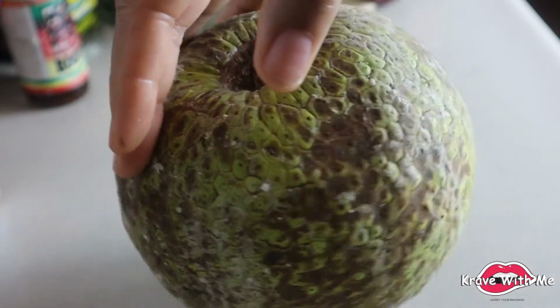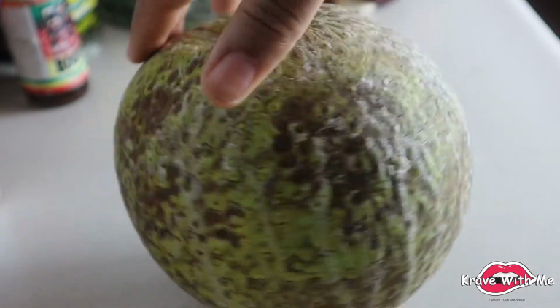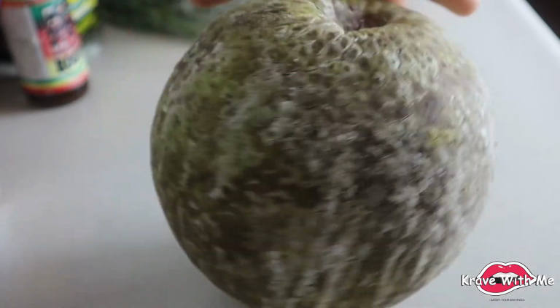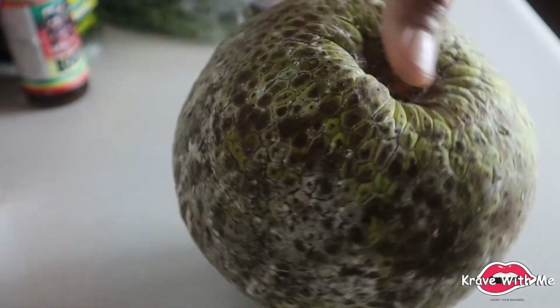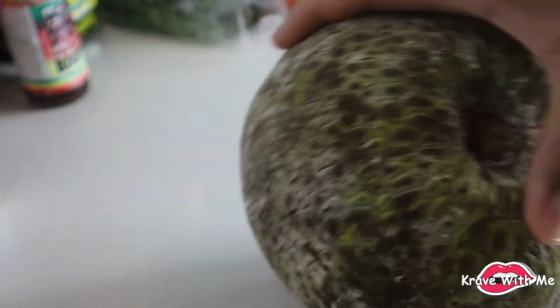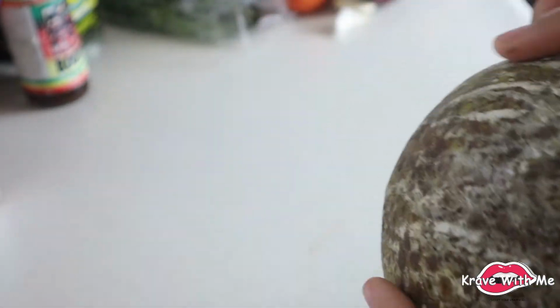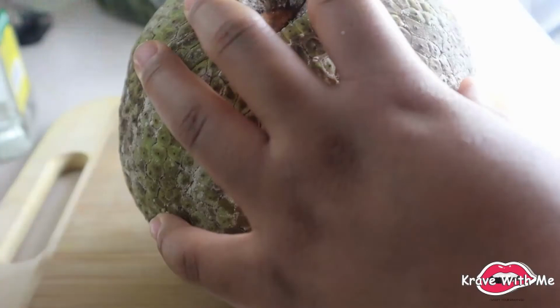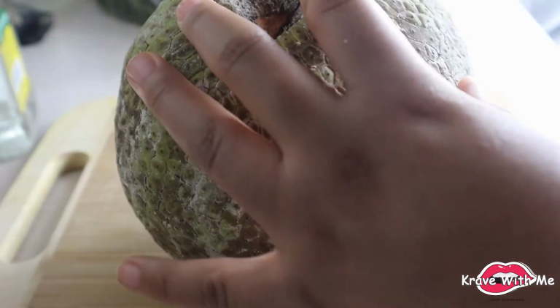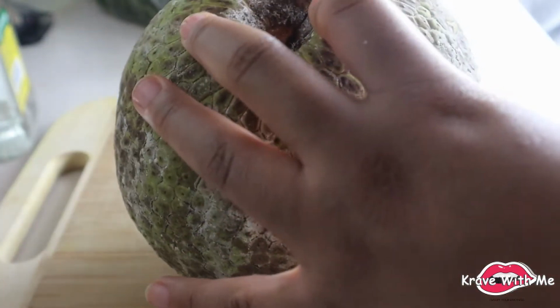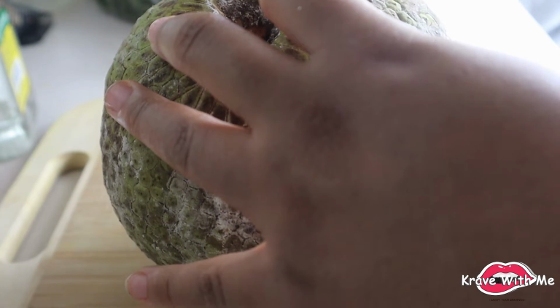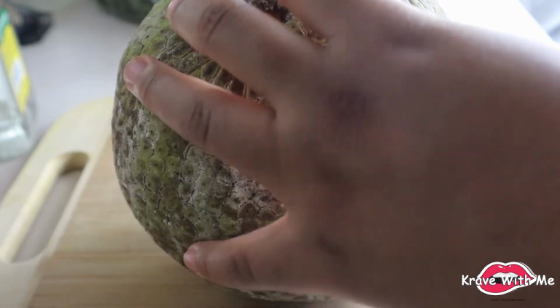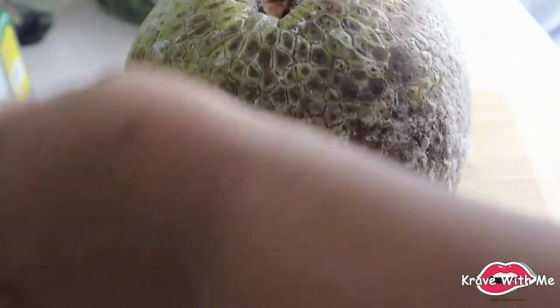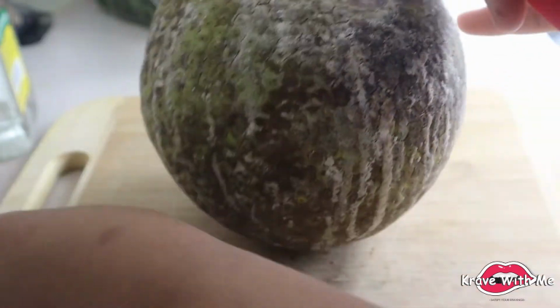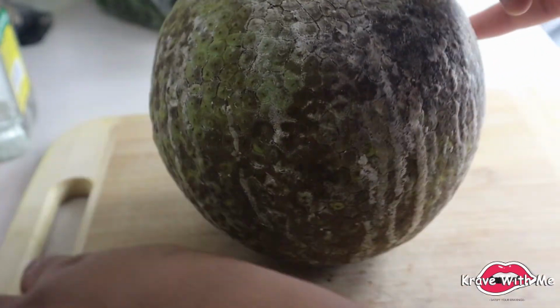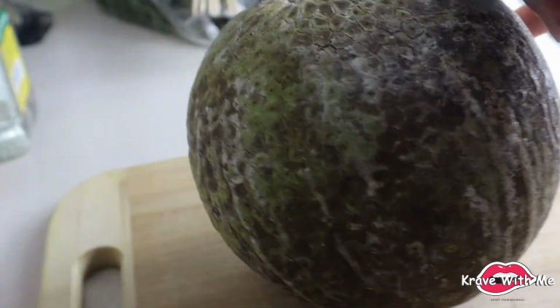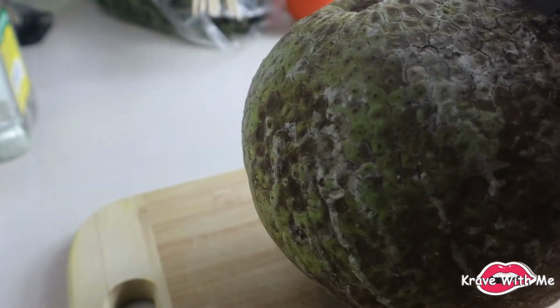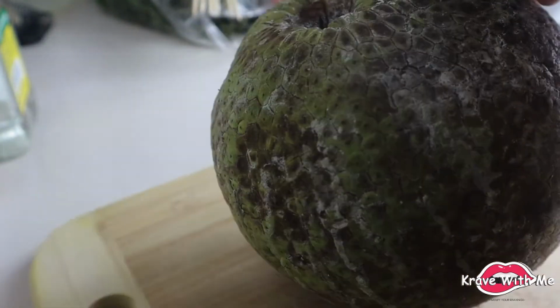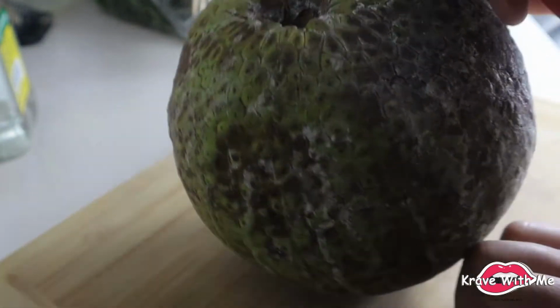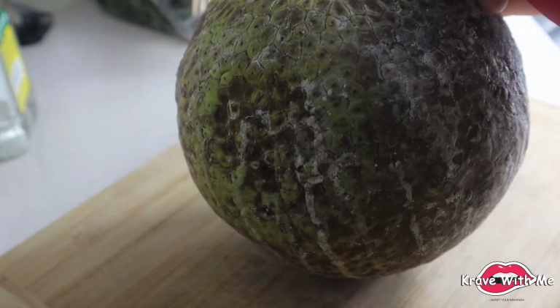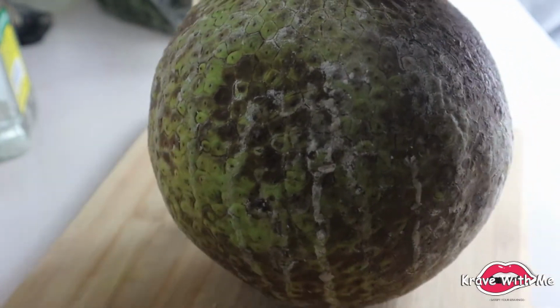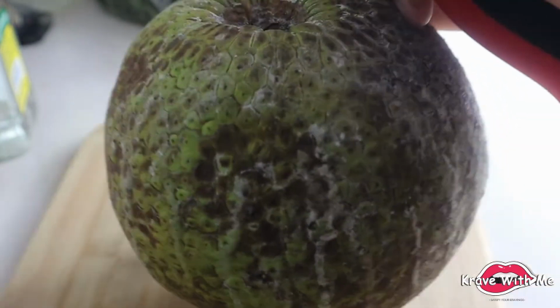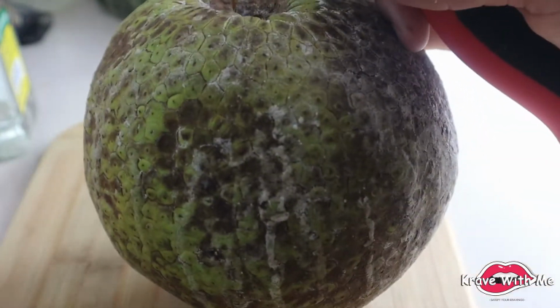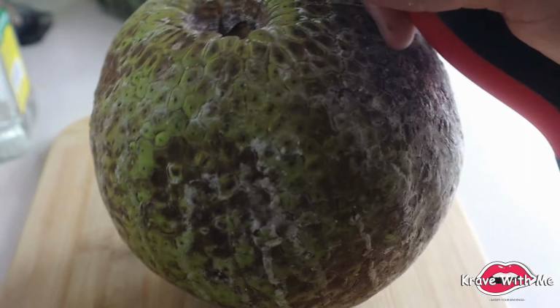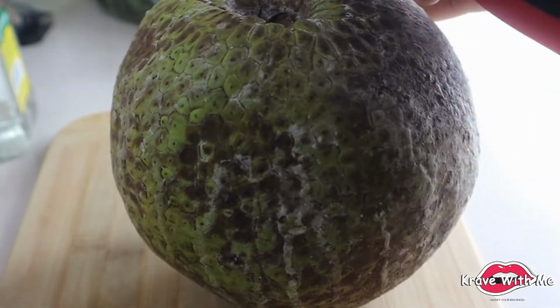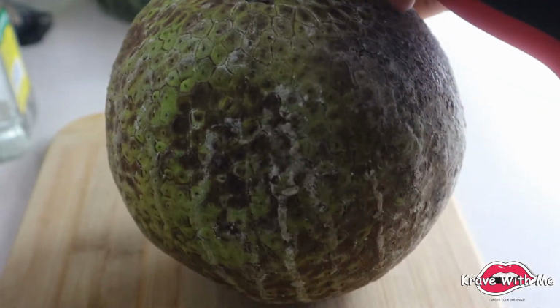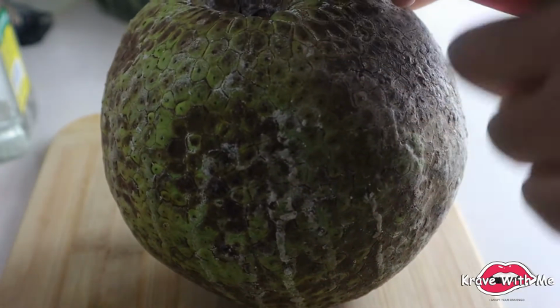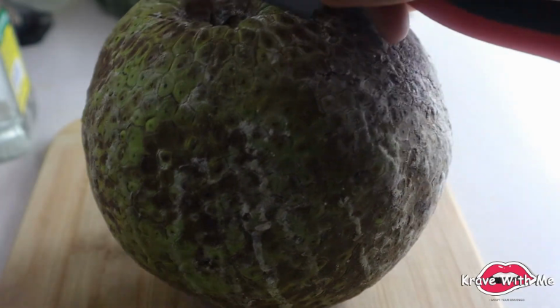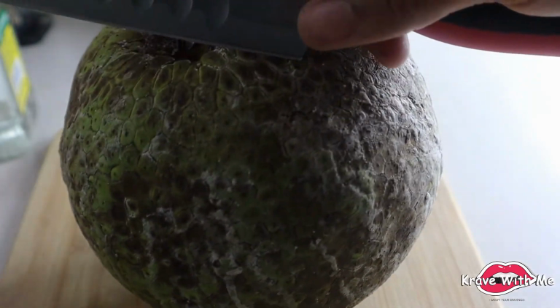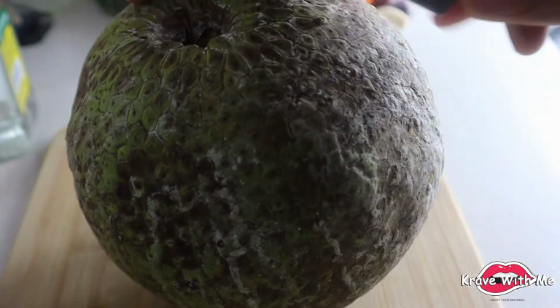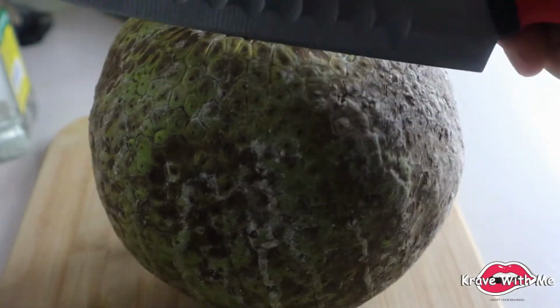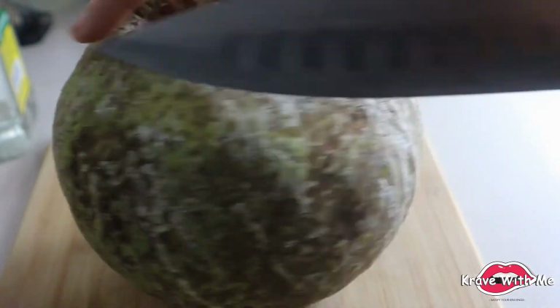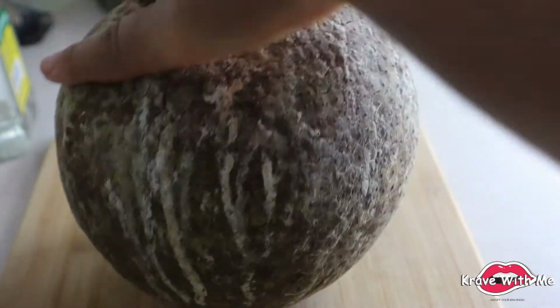So I'm going to show you guys how I peel the breadfruit. I've never actually peeled a non-ripe or non-roasted breadfruit, so we'll see how this goes.